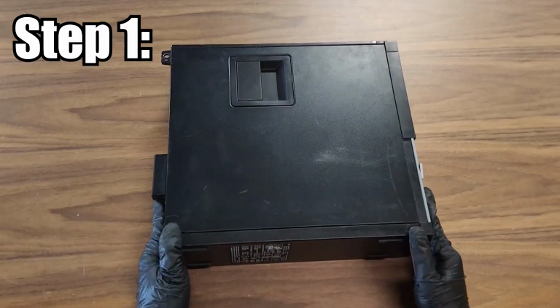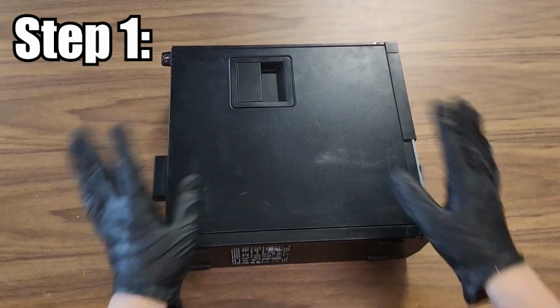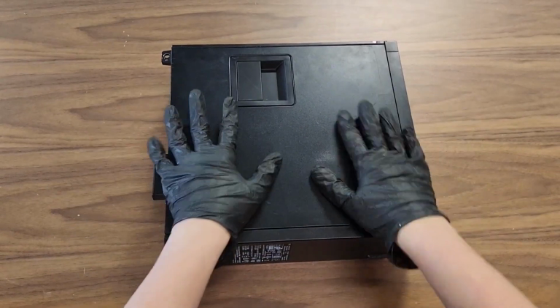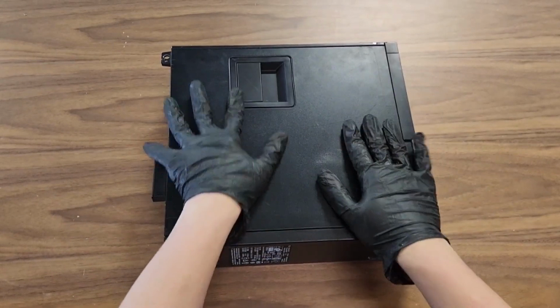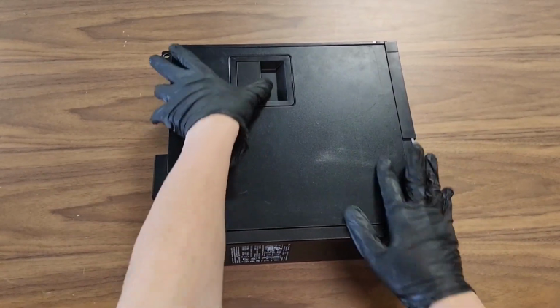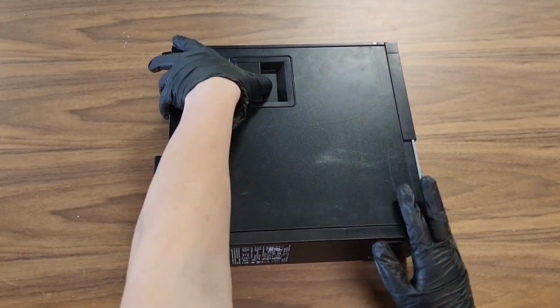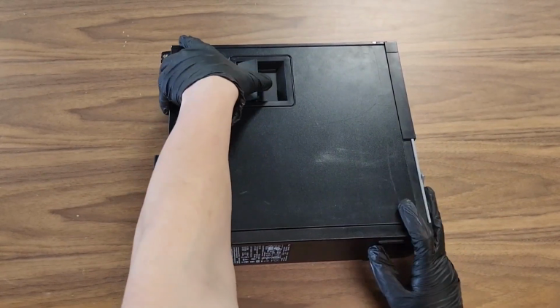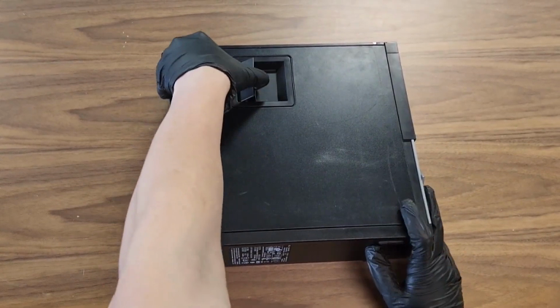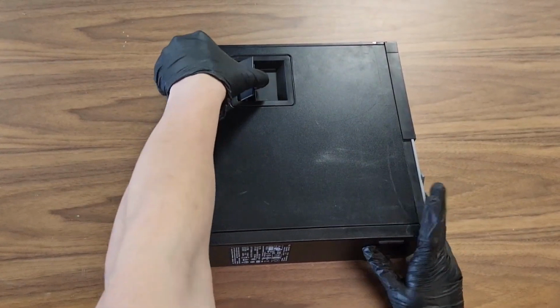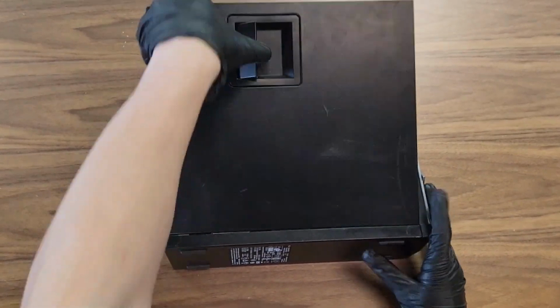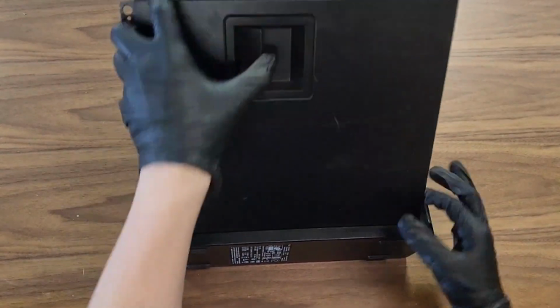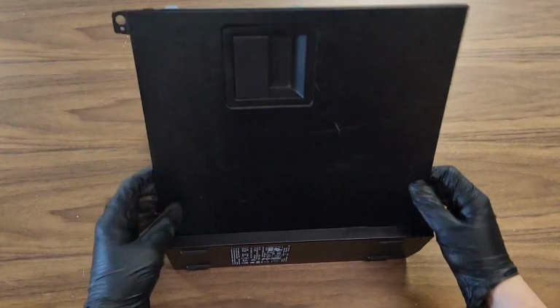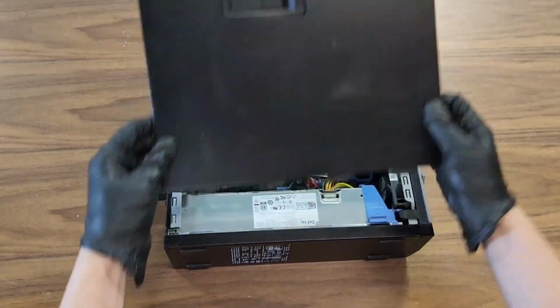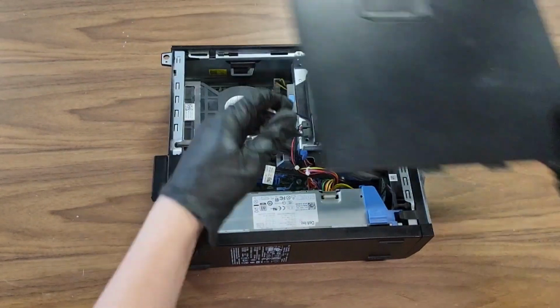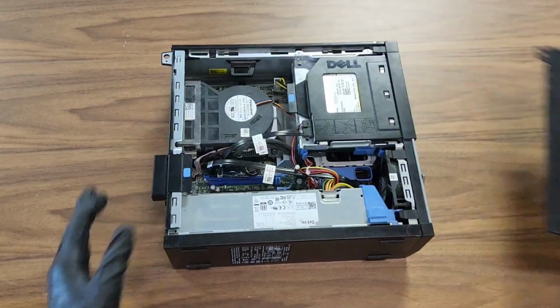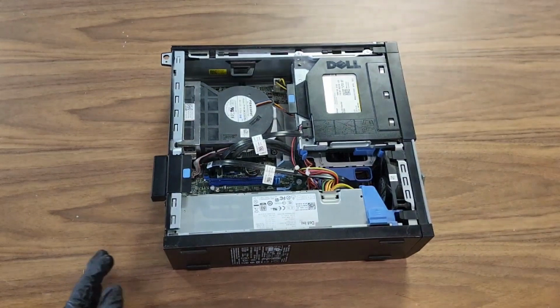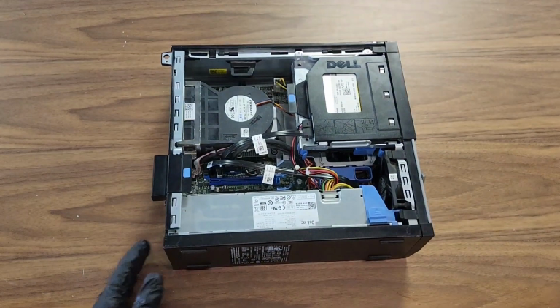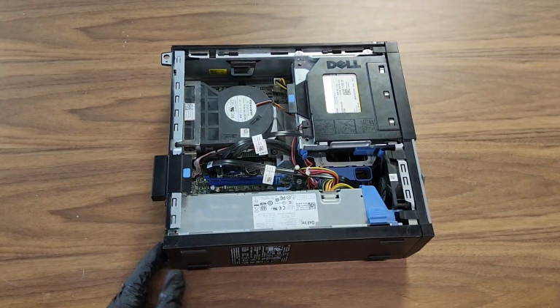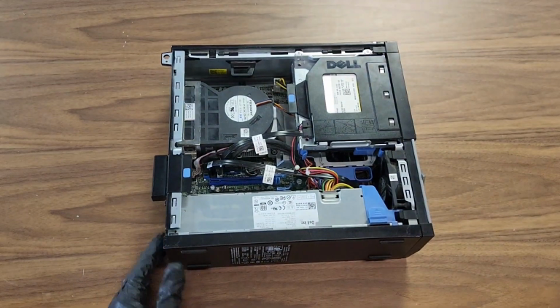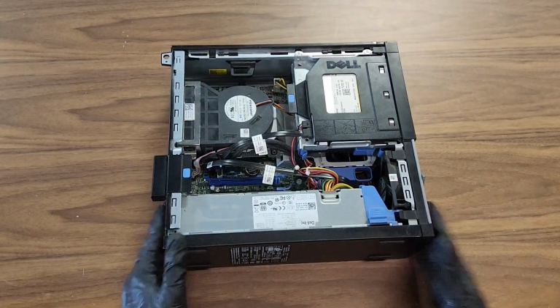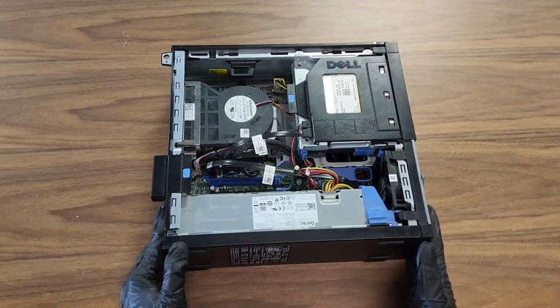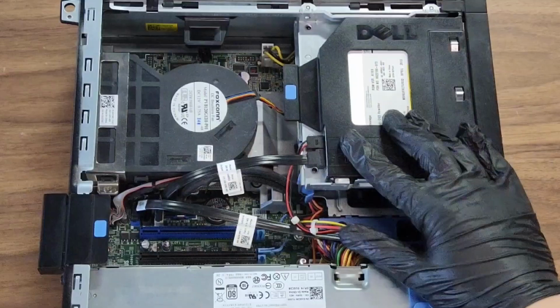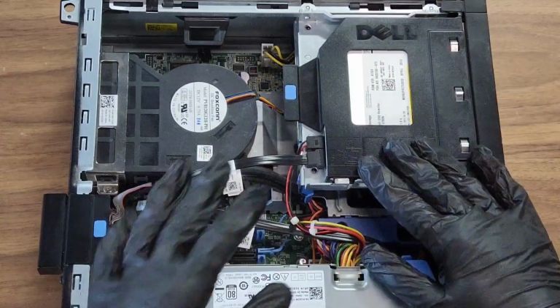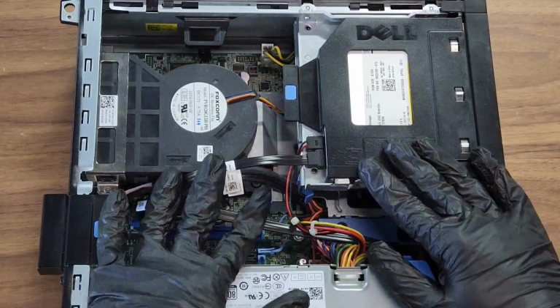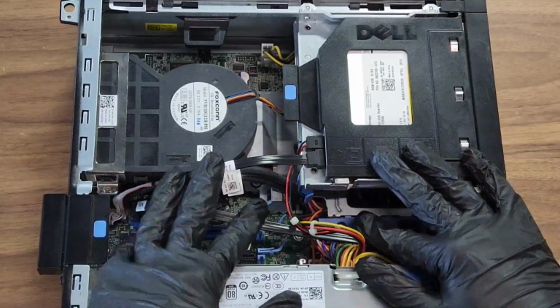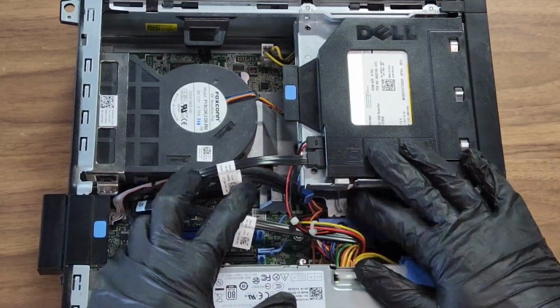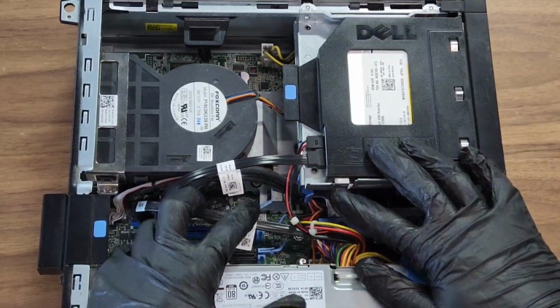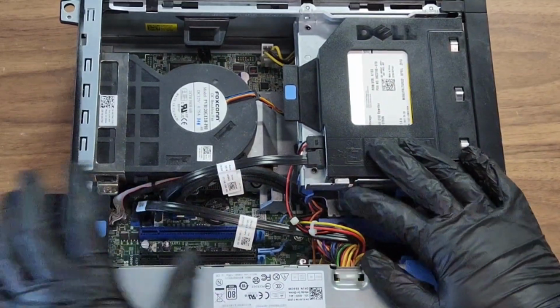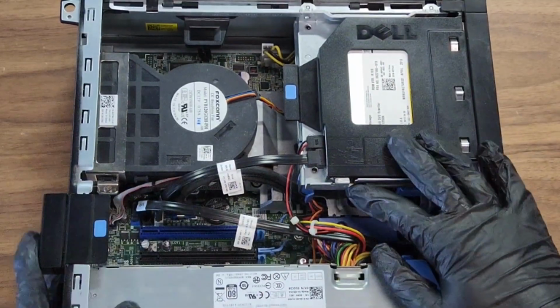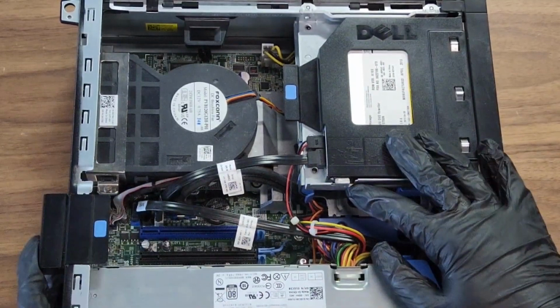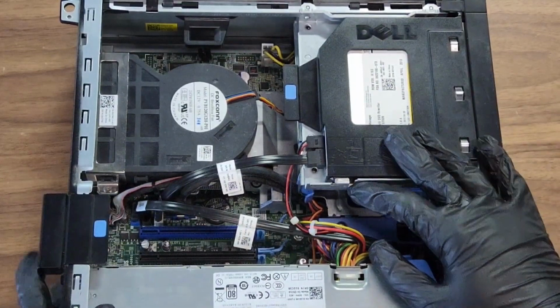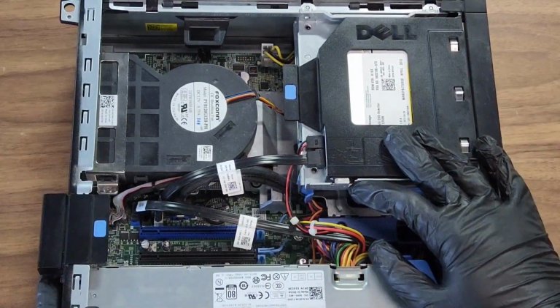We're going to take the Optiplex, put it on its side, and open it up. You might be asking where's the RAM? Well, the RAM is underneath everything here.